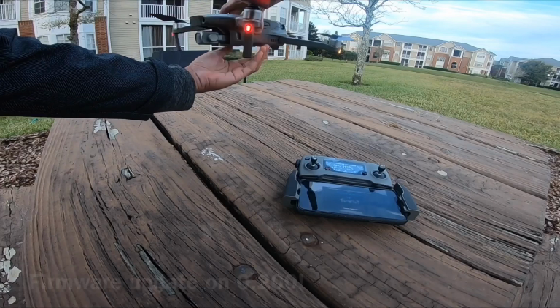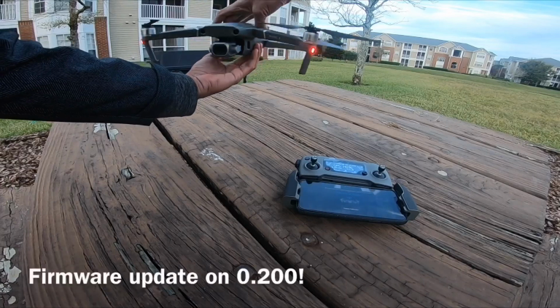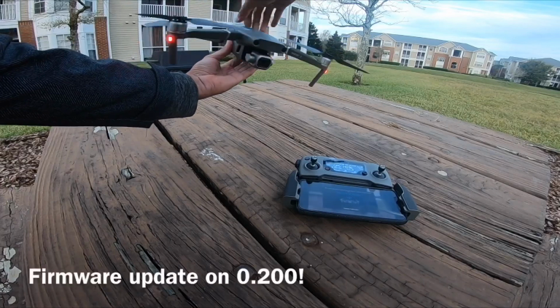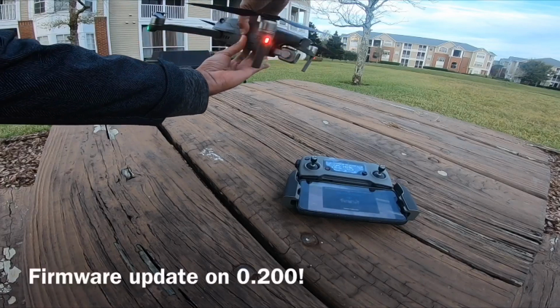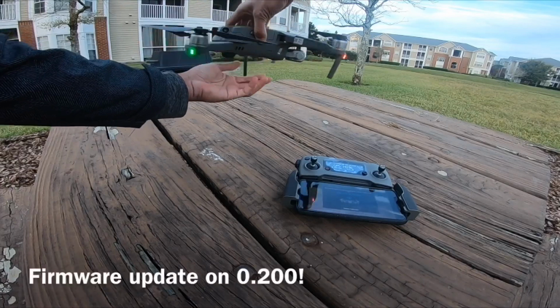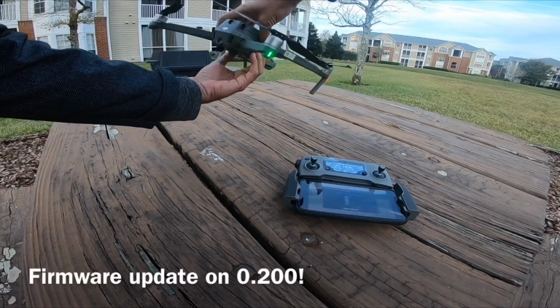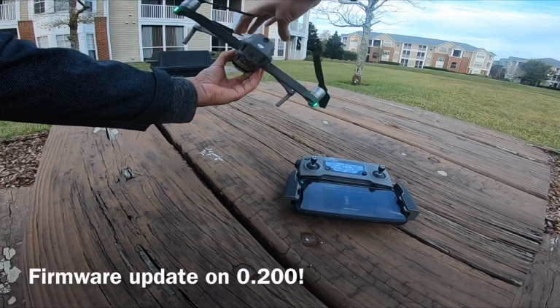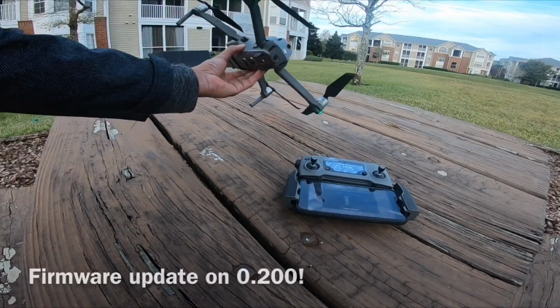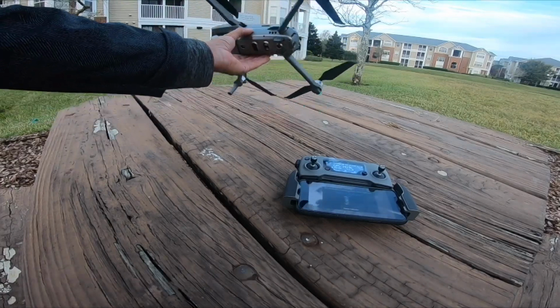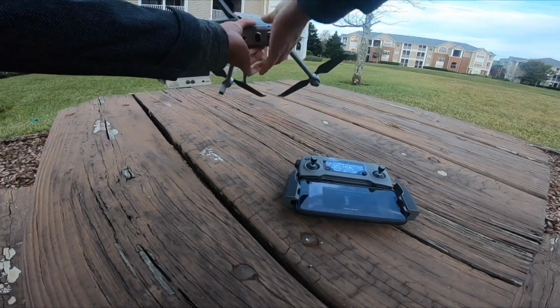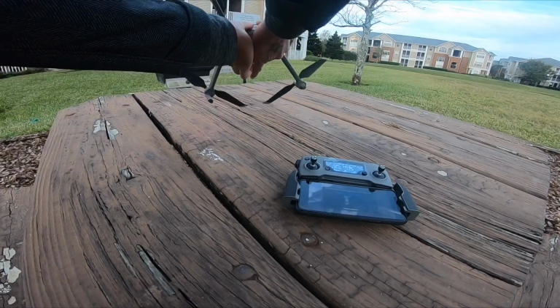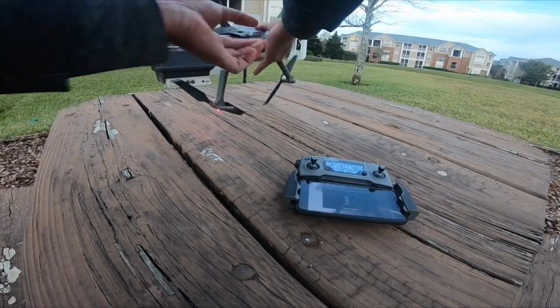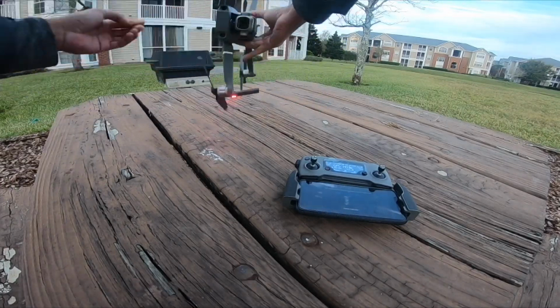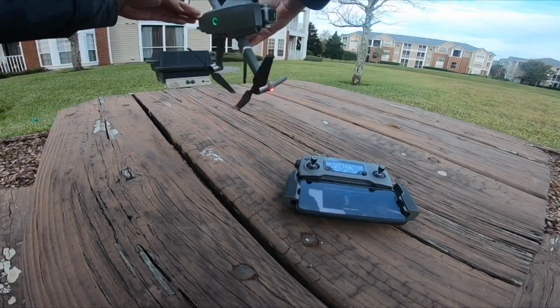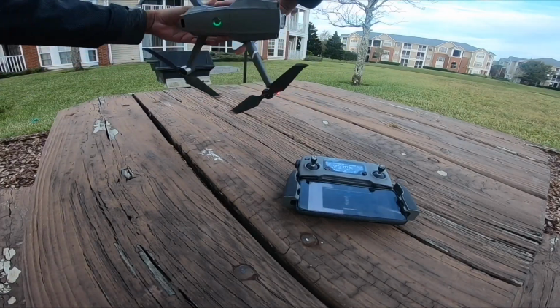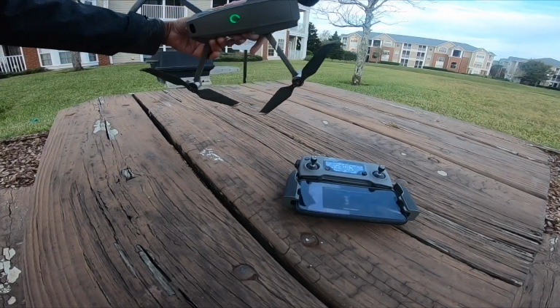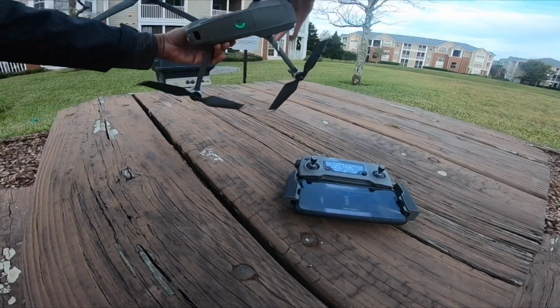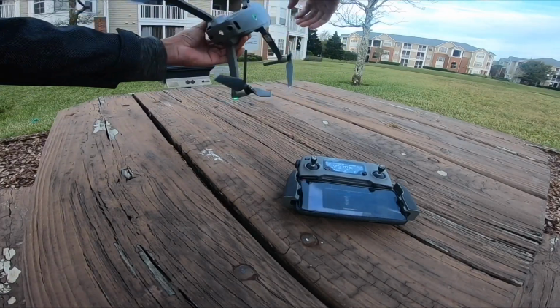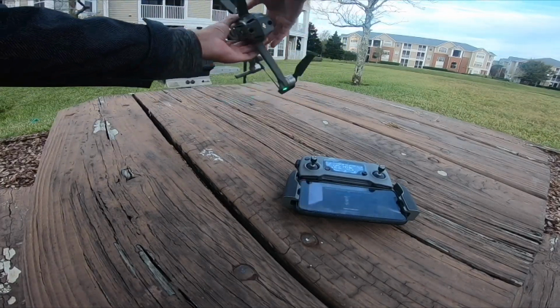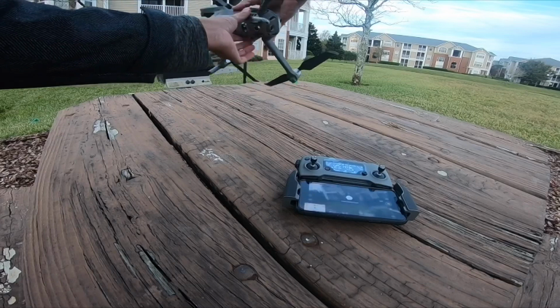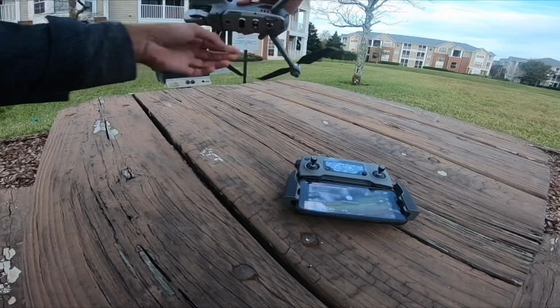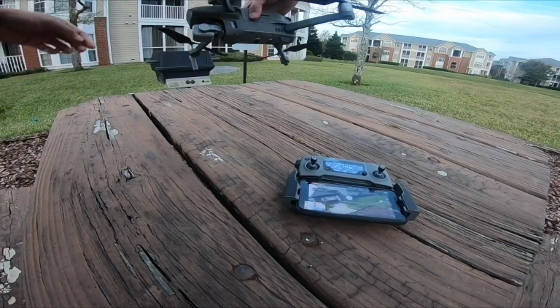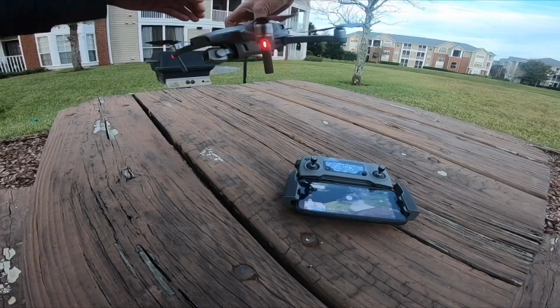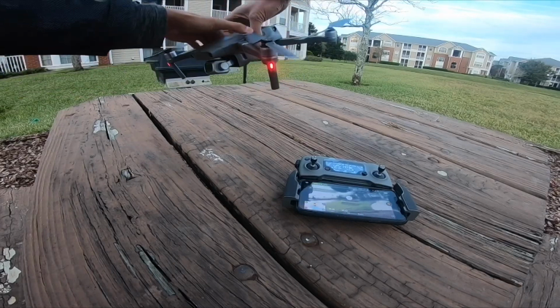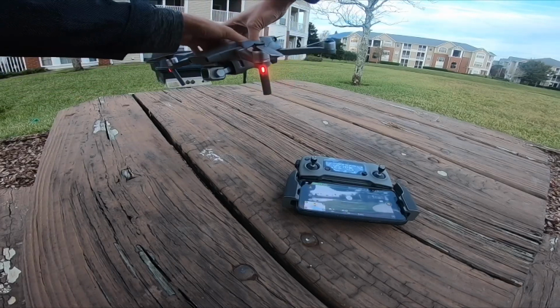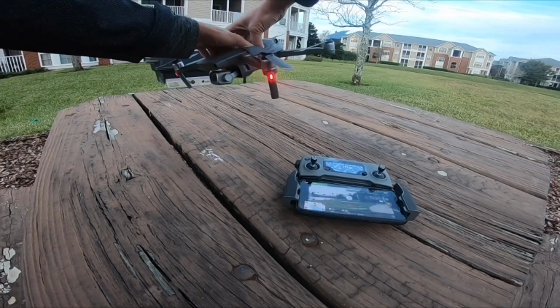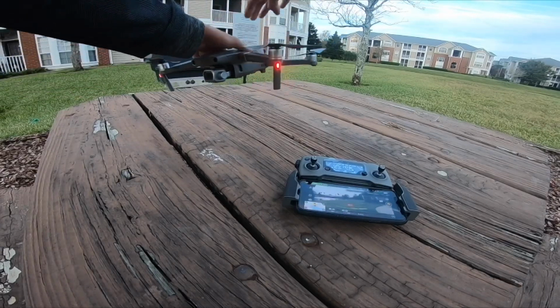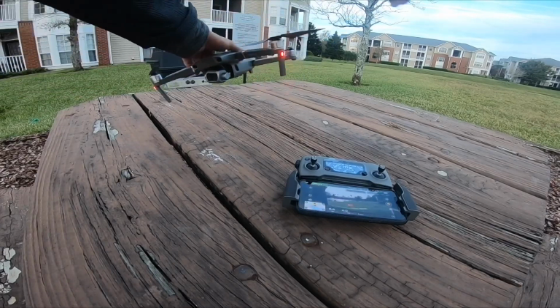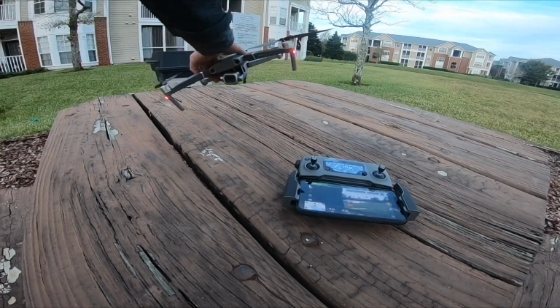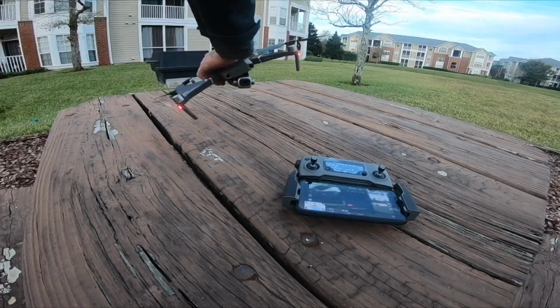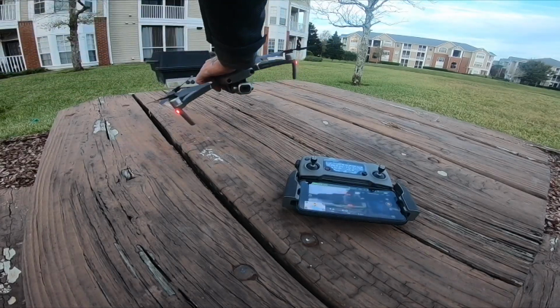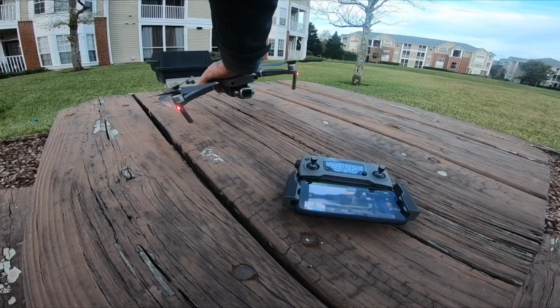We're going to check out the landing and see what it's all about. I've got my goggles on, so we're going to go ahead and check it out on the goggles — it's going to be precision landing.